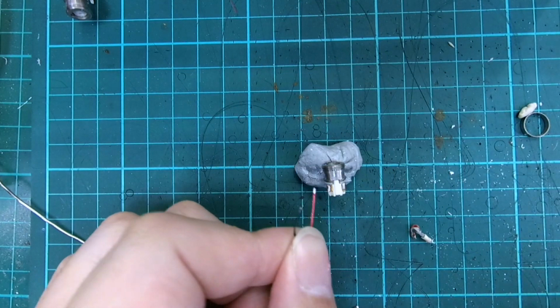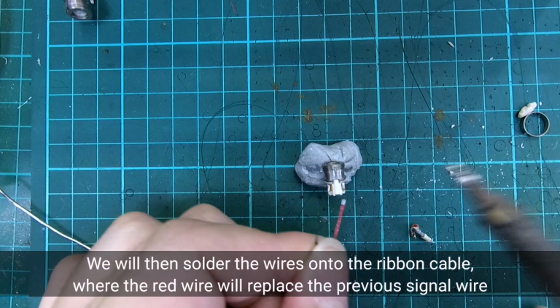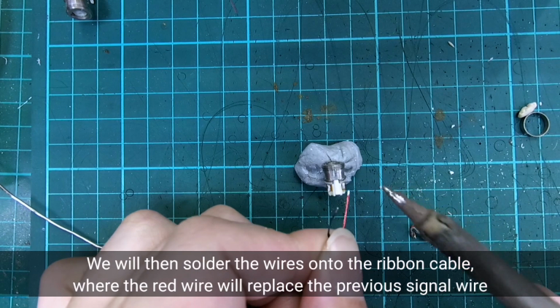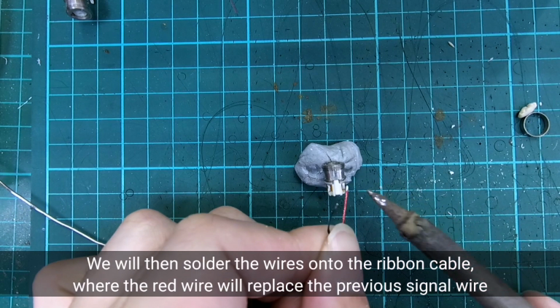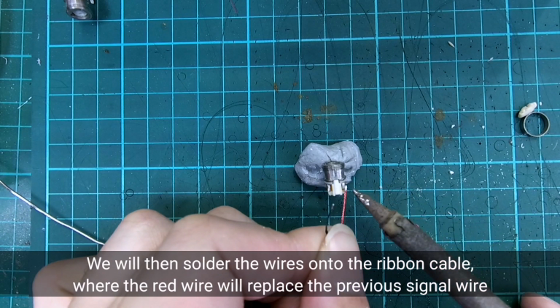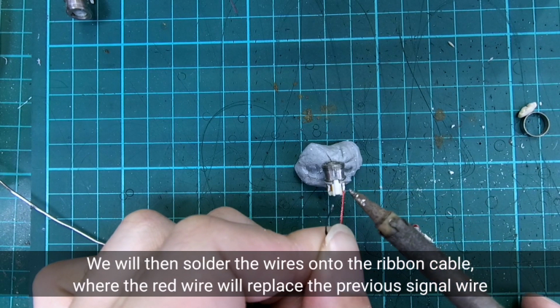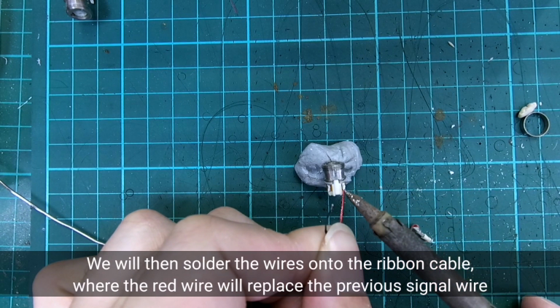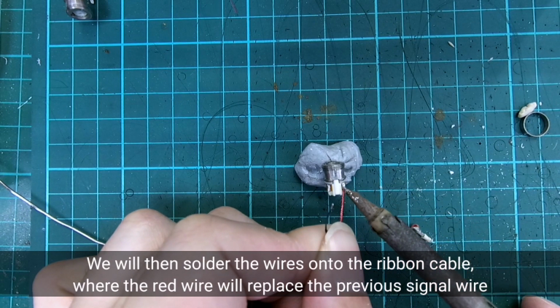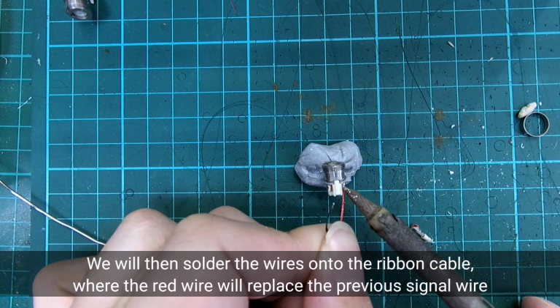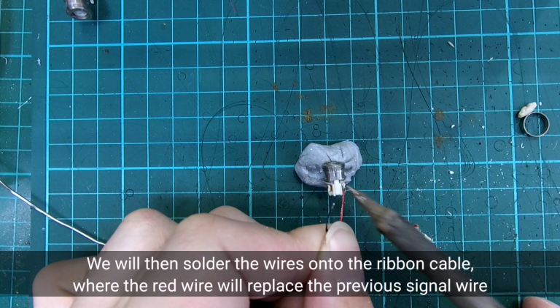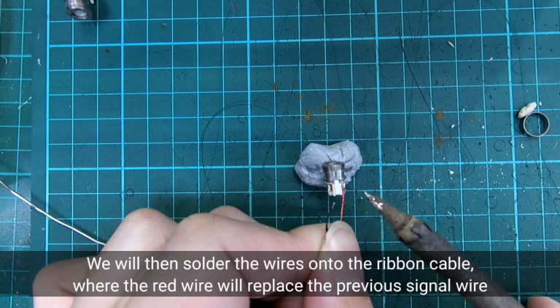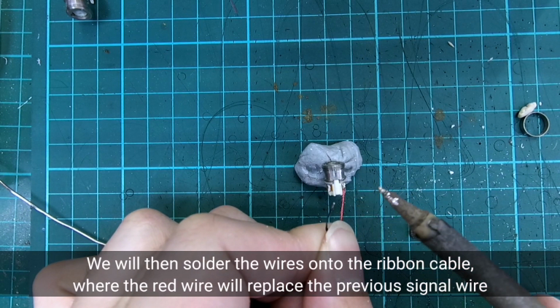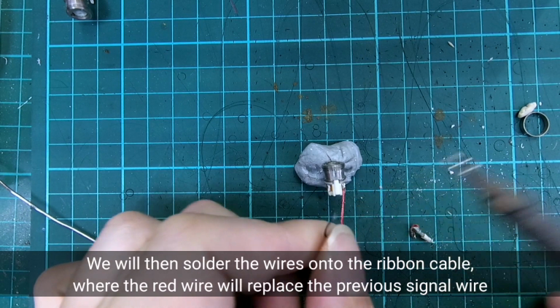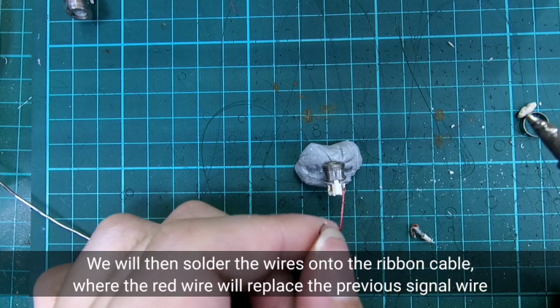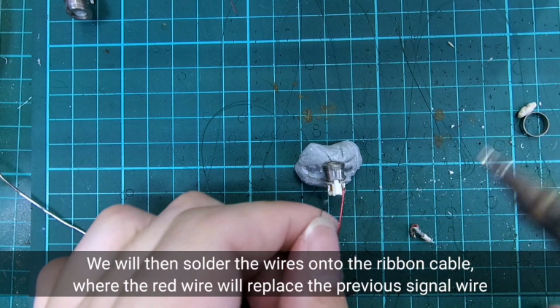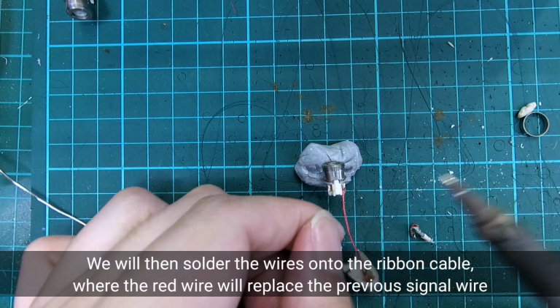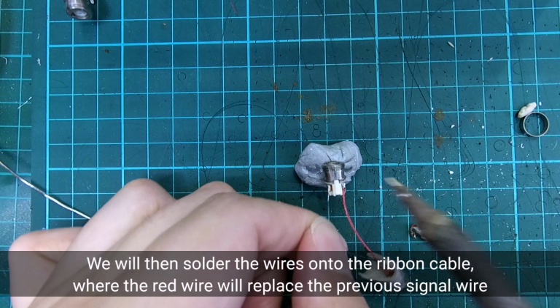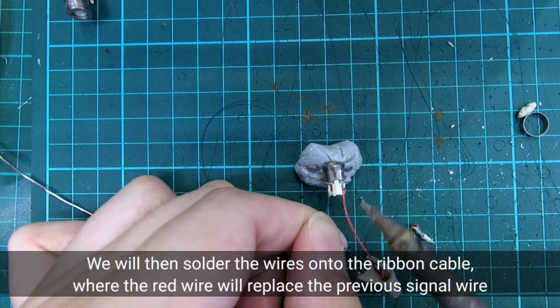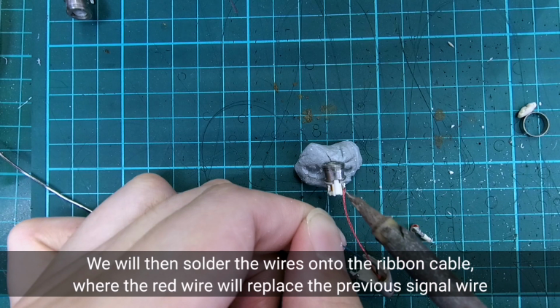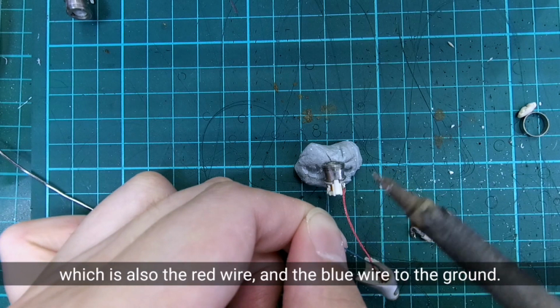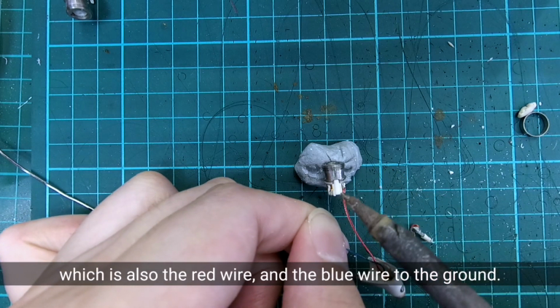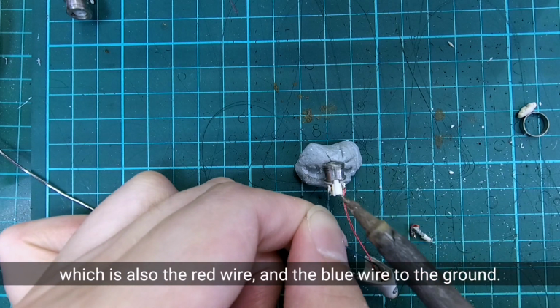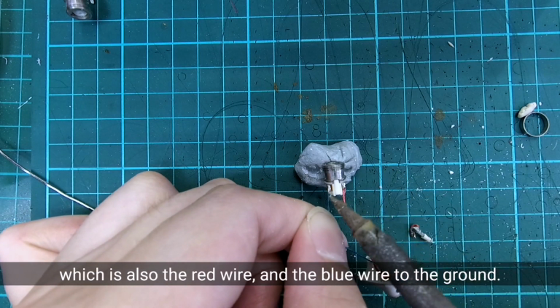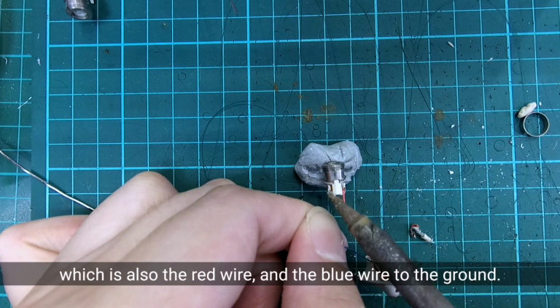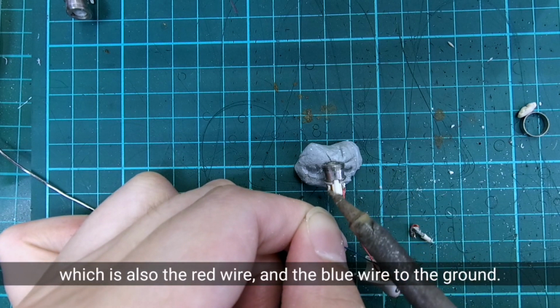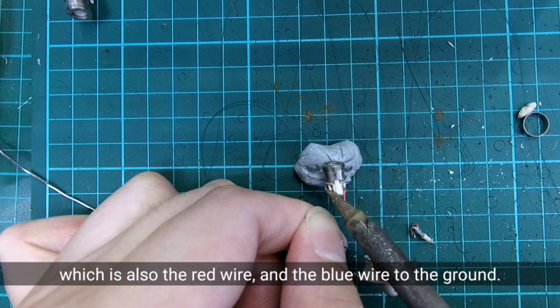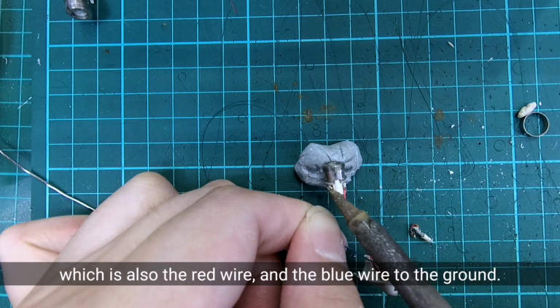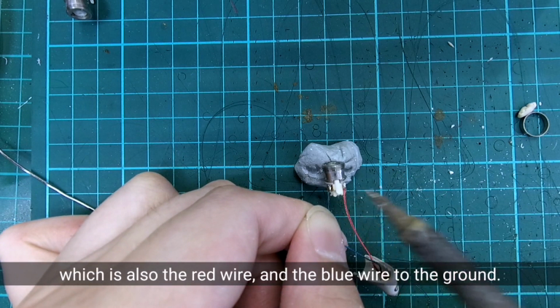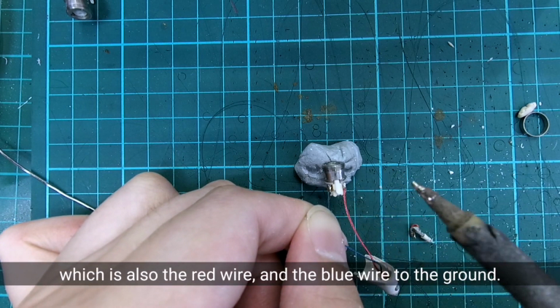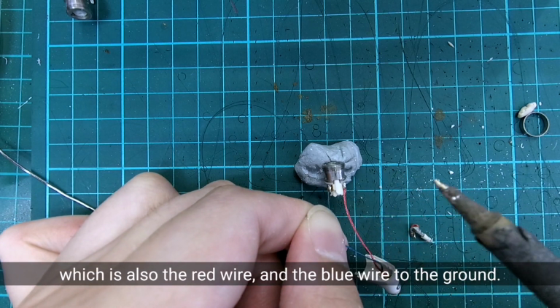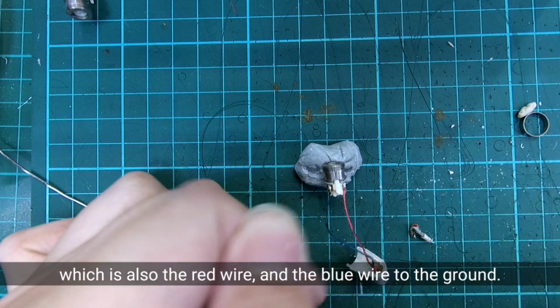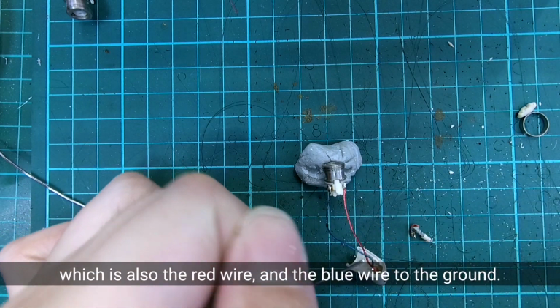Connect to the ribbon cable where the red wire will replace the previous signal wire, which is also the red wire, and the blue wire to the ground.